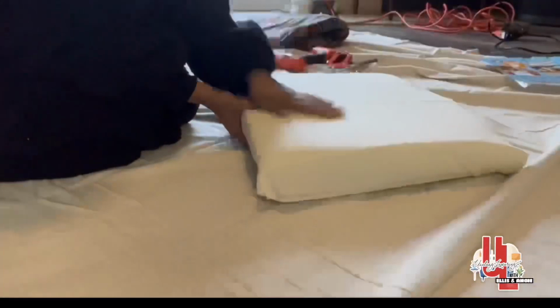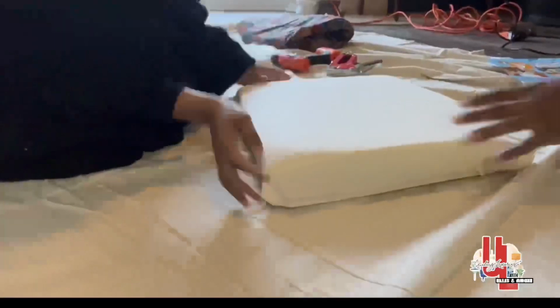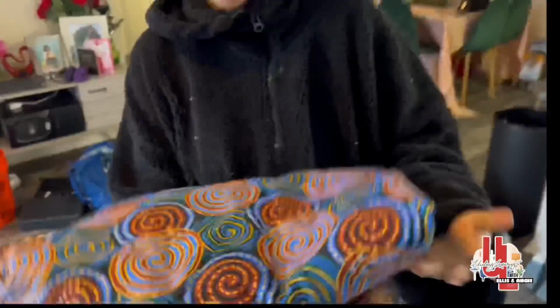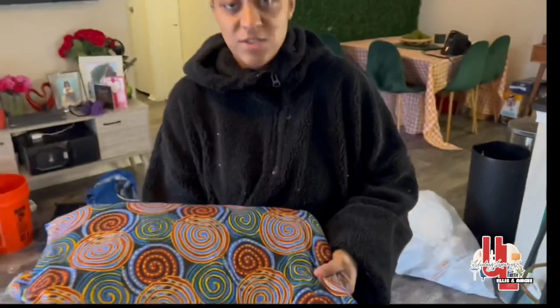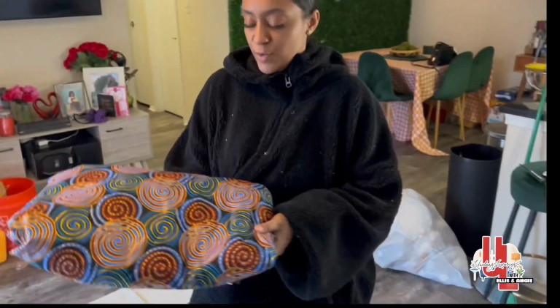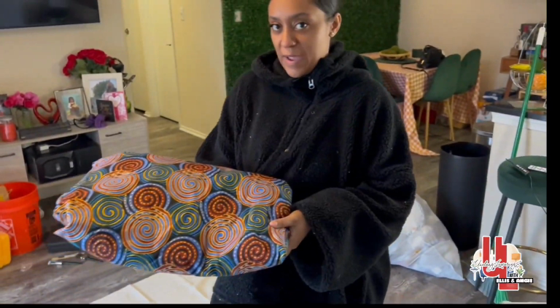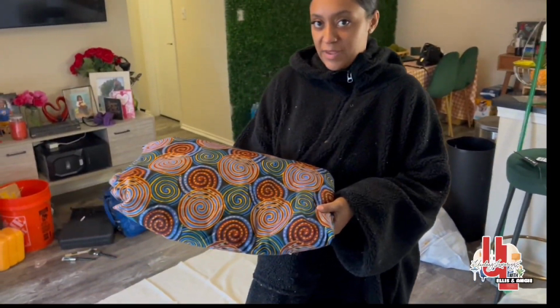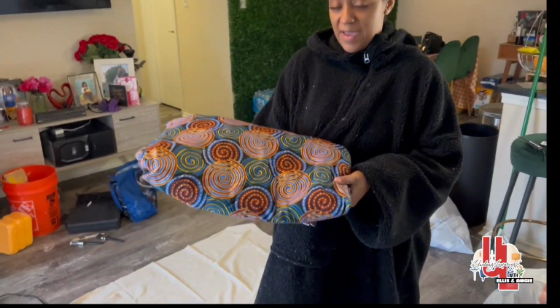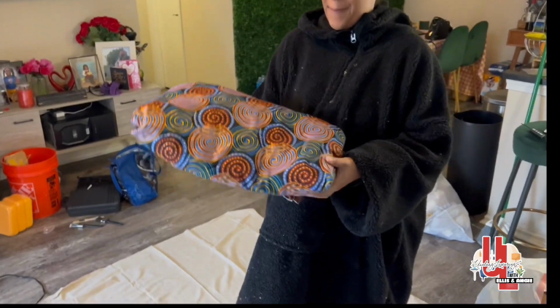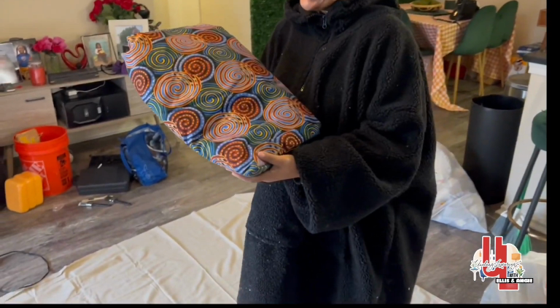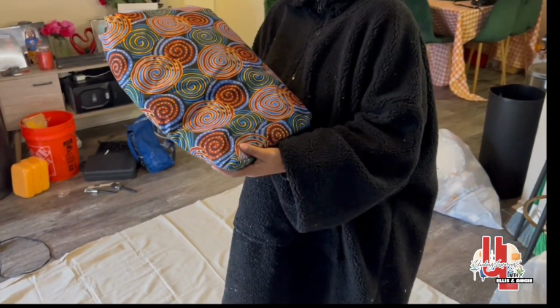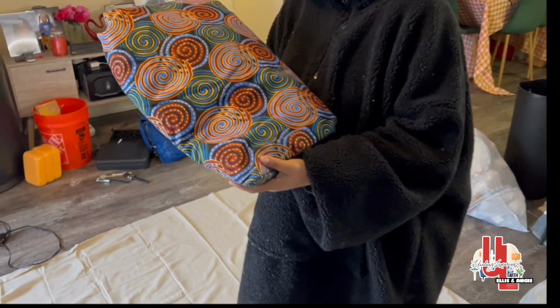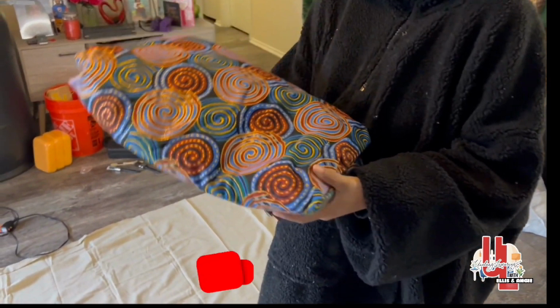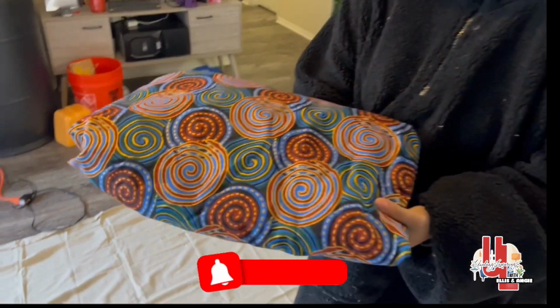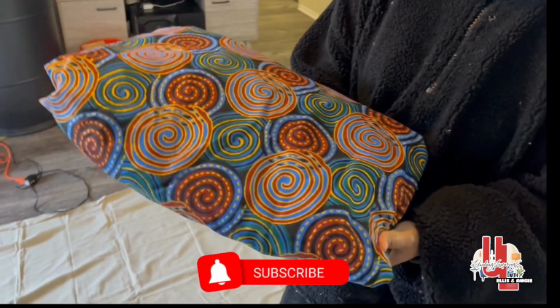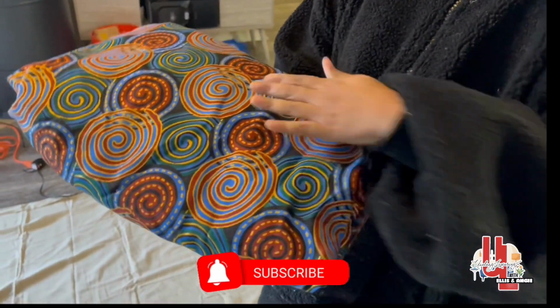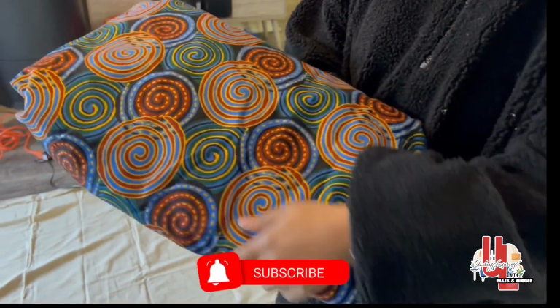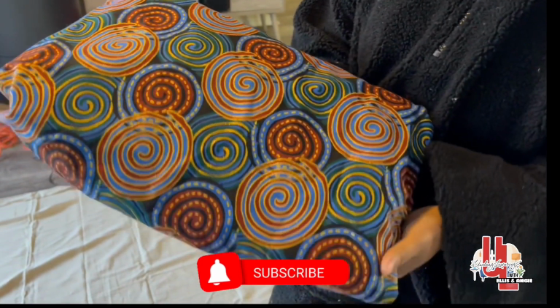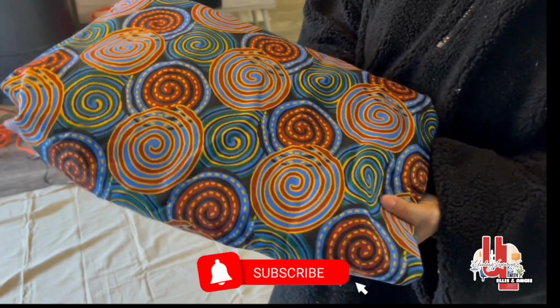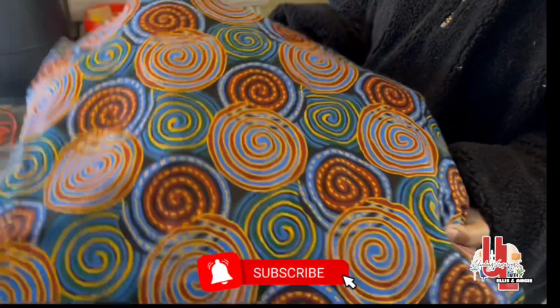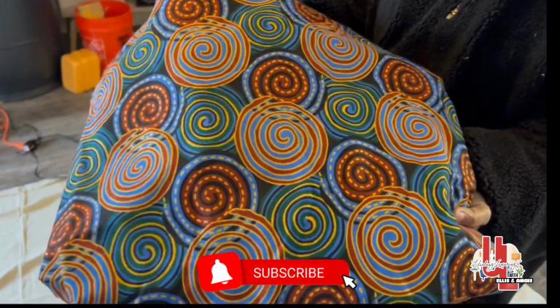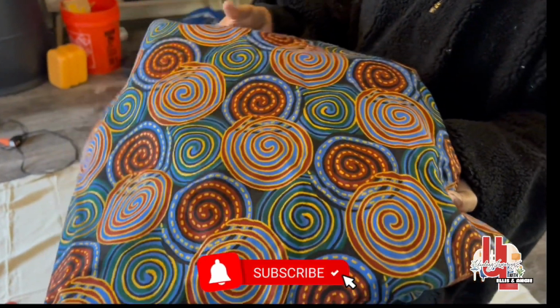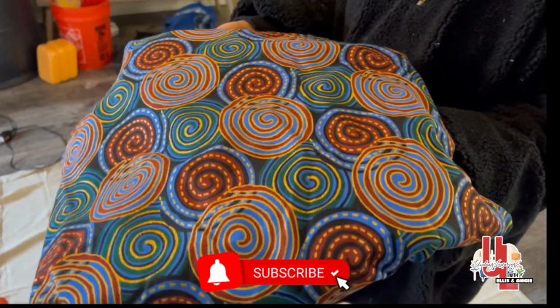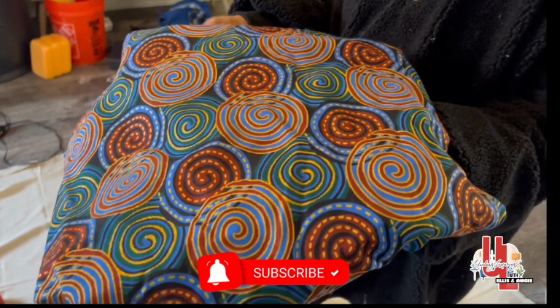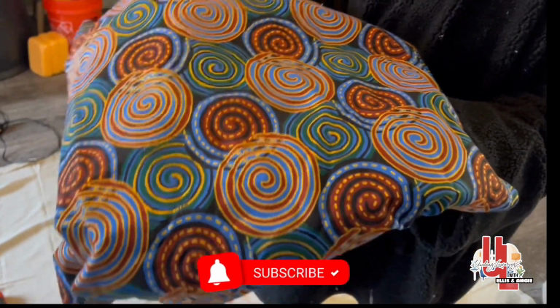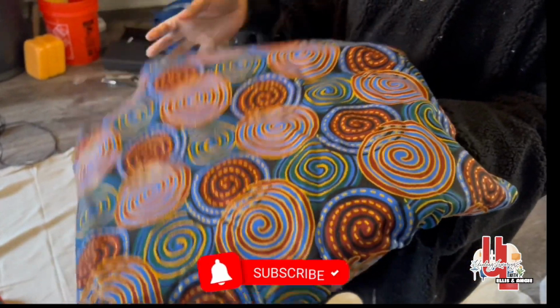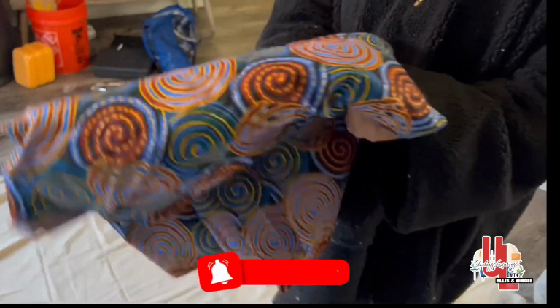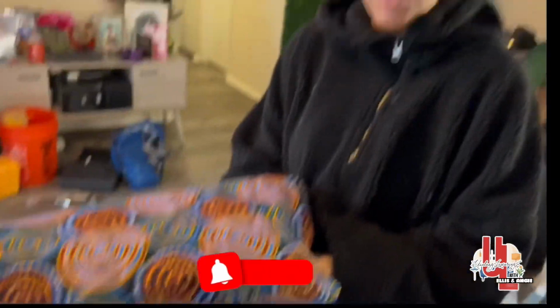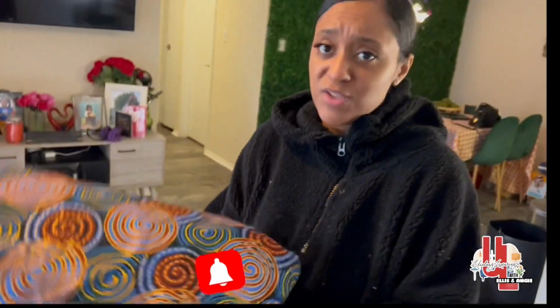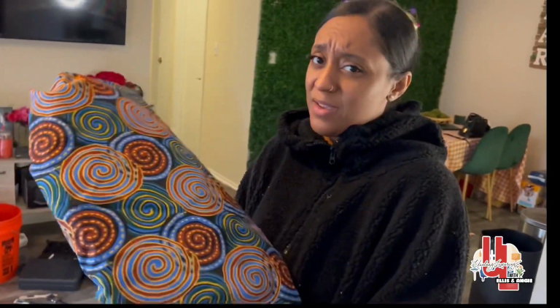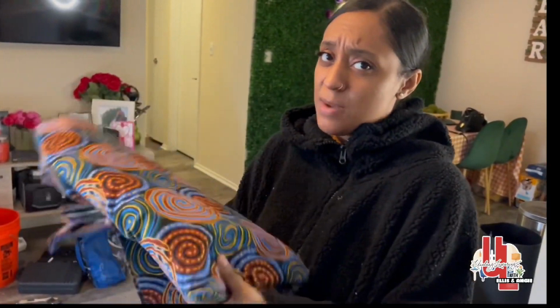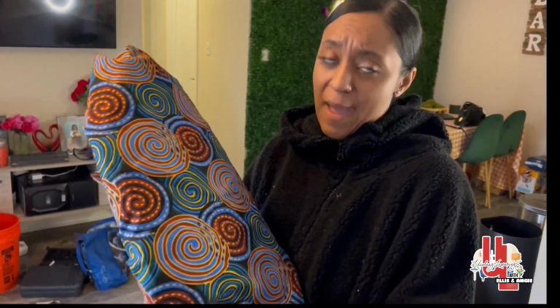This is our beautiful fabric that Ellis's mom gave us. We love it — we love the pattern; it's like a tribal design. We have a lot of it, so we might not use all of it and I might give some of it back.